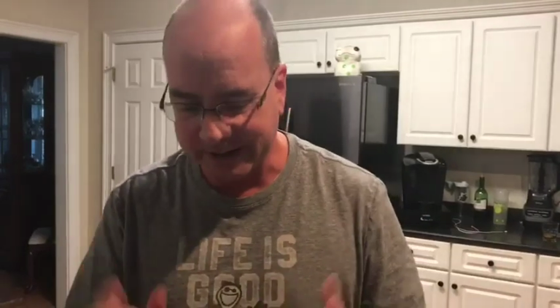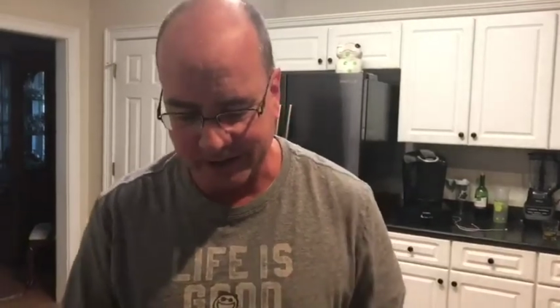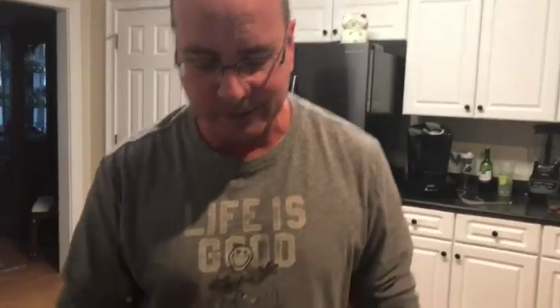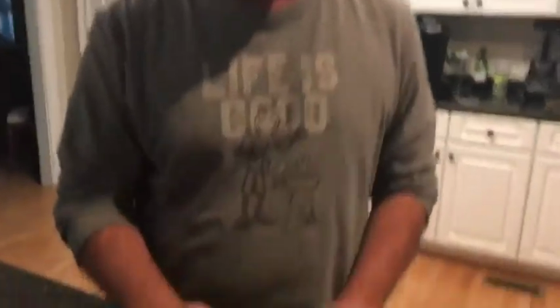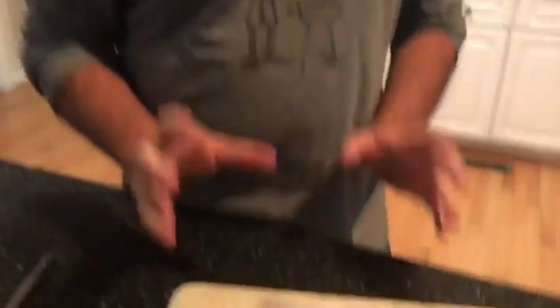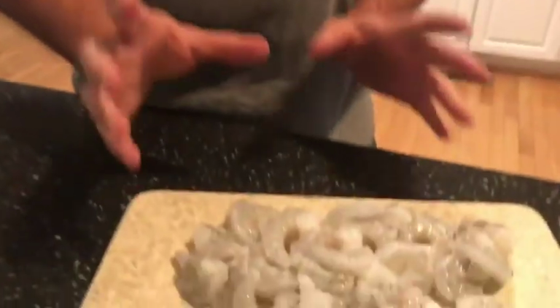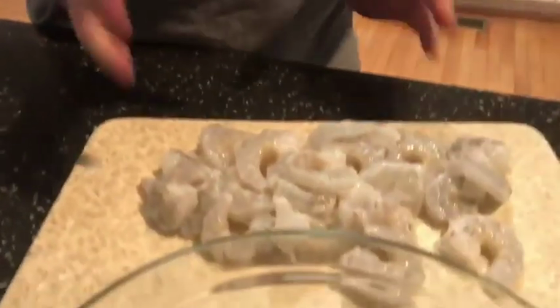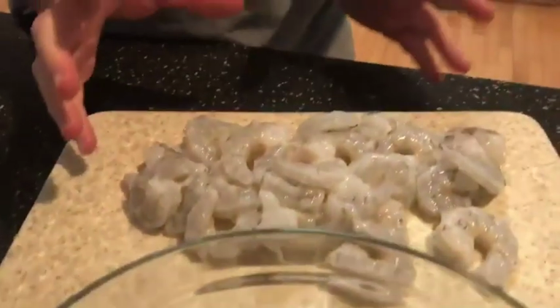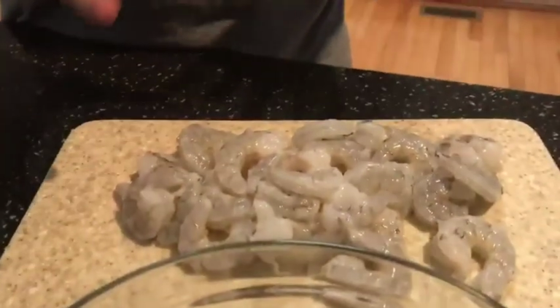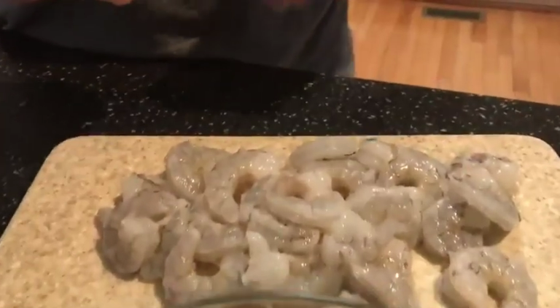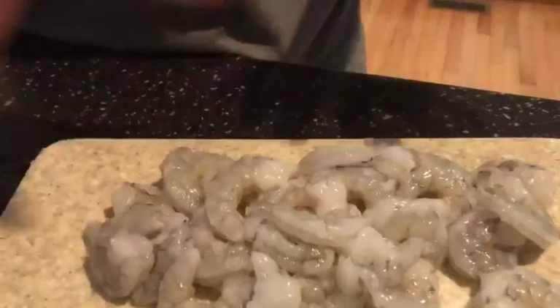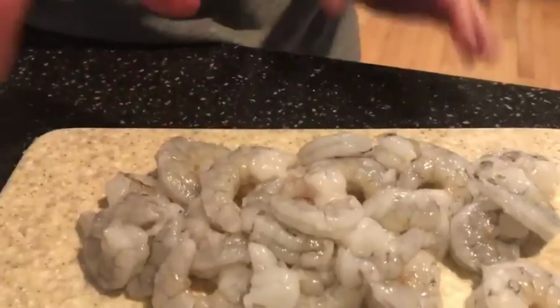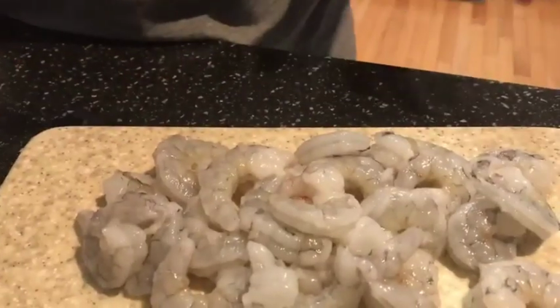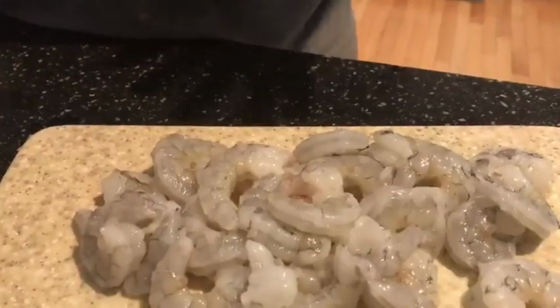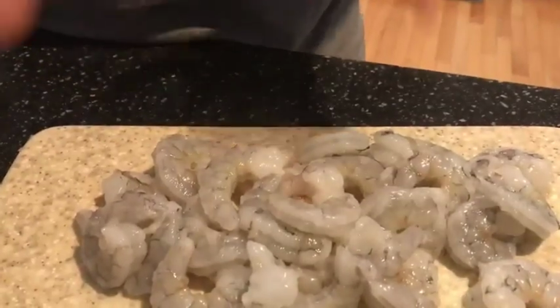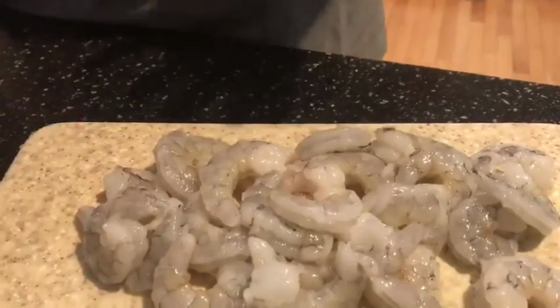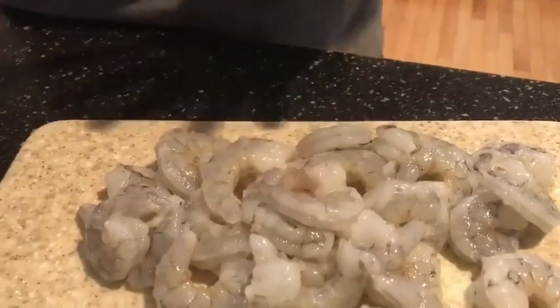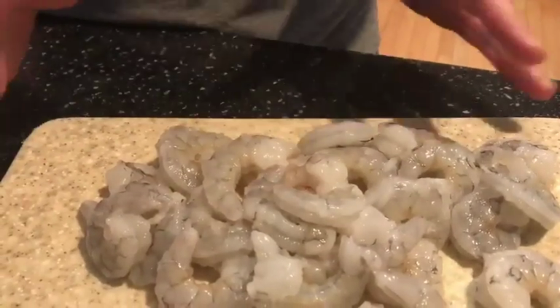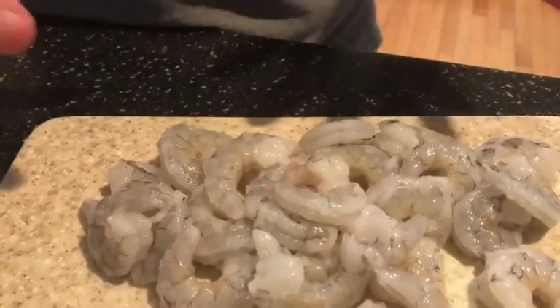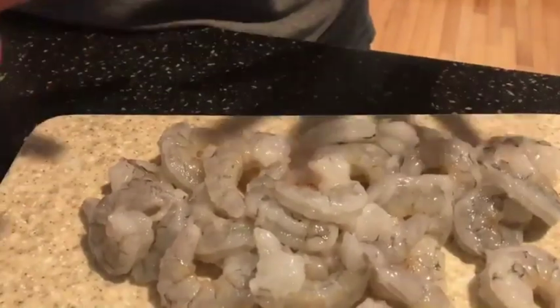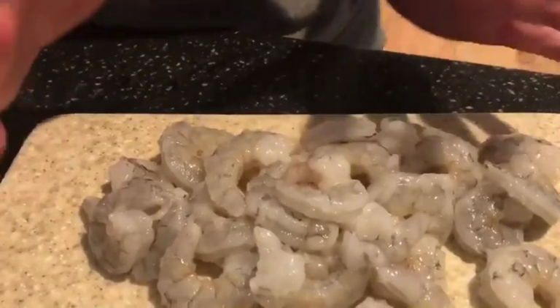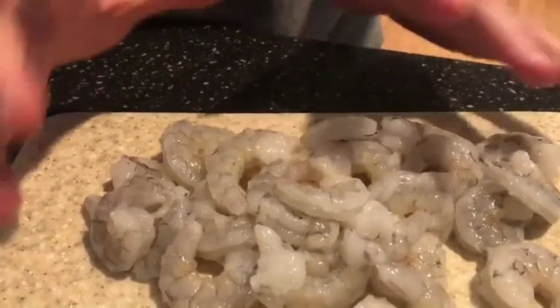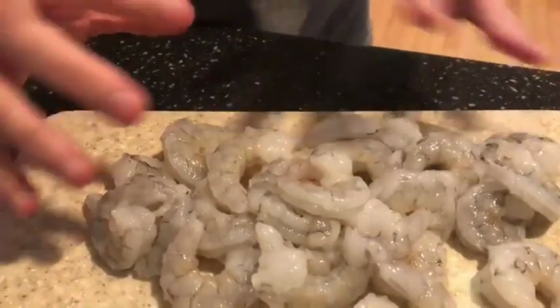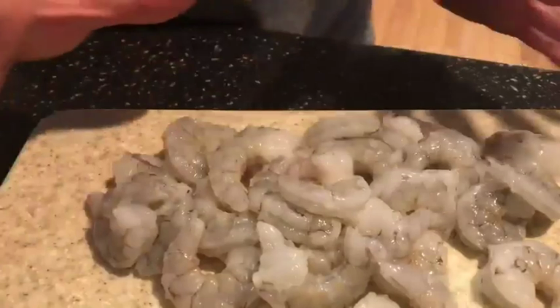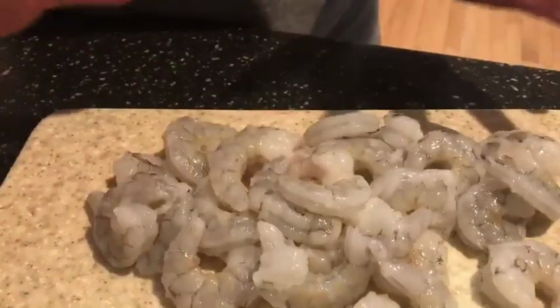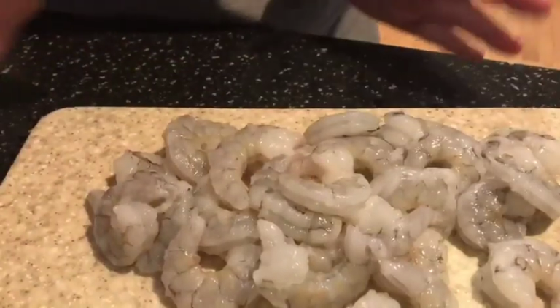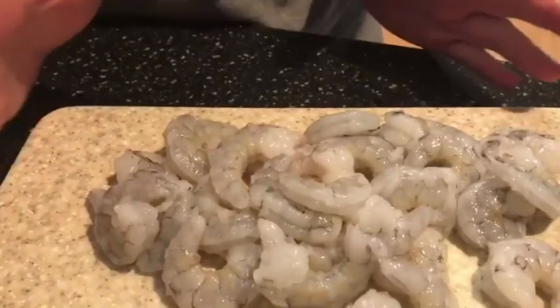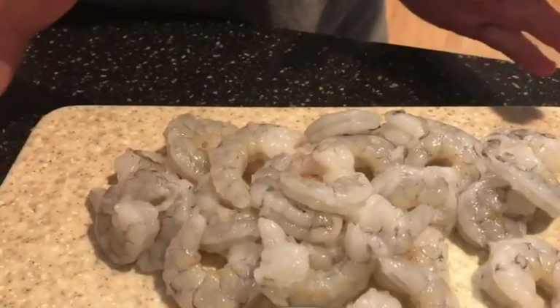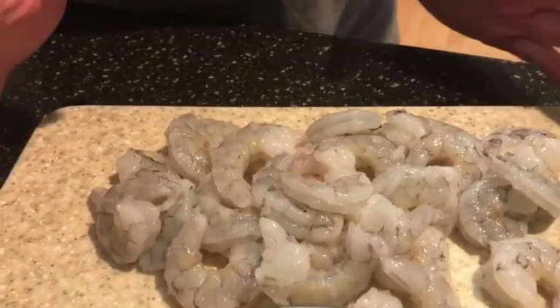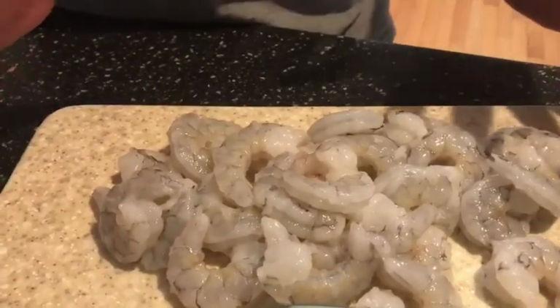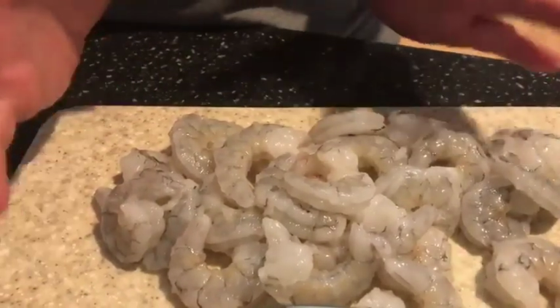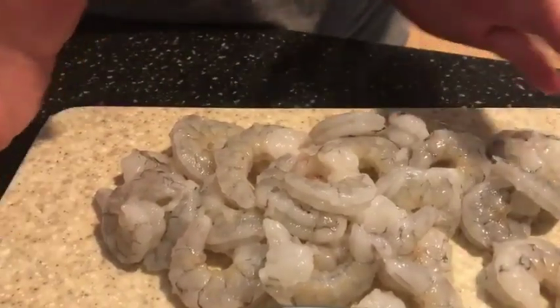I have some beautiful North Carolina shrimp here — I've already peeled and deveined. You can buy frozen shrimp; you have to thaw it and dry it off the best you can. I've rinsed this off and dried it, so I'm ready to go.